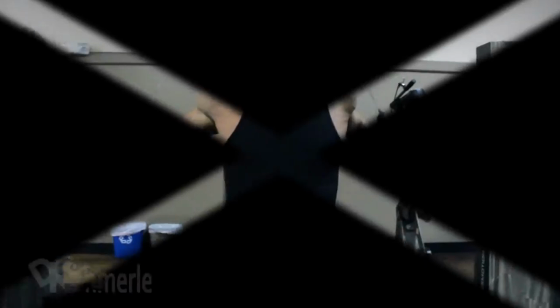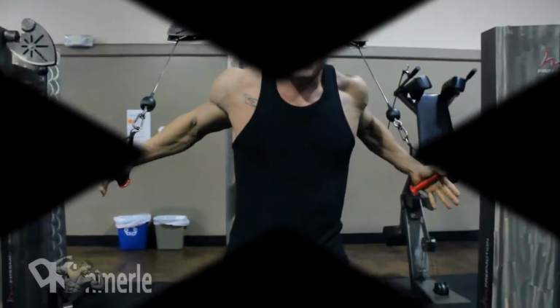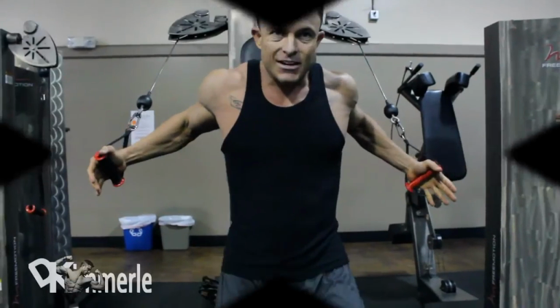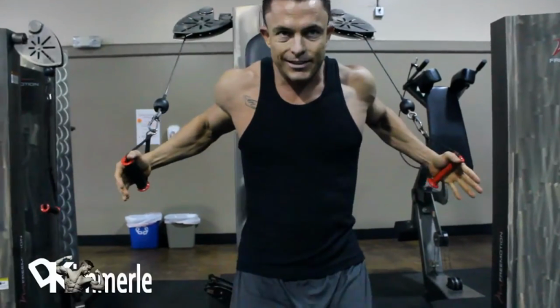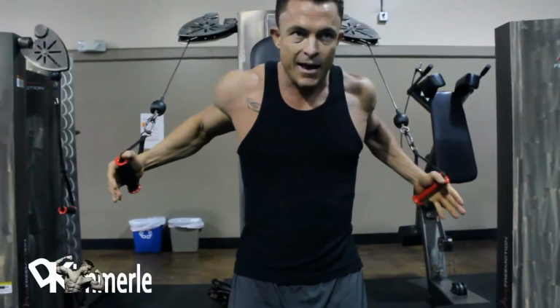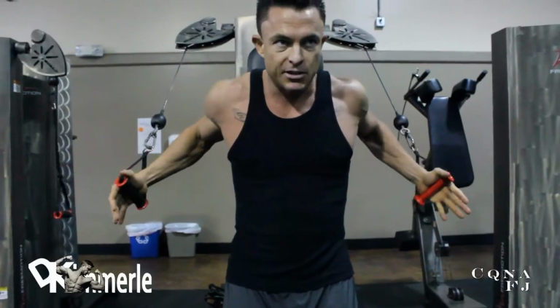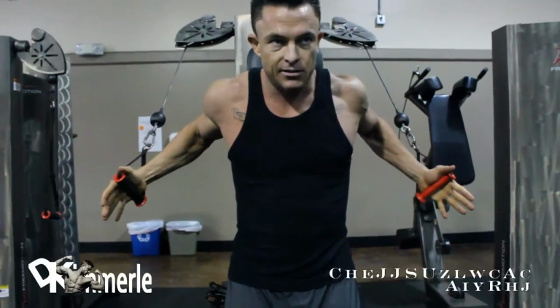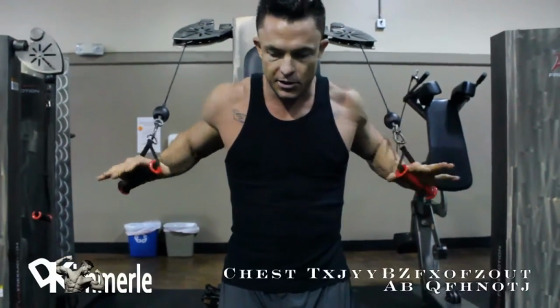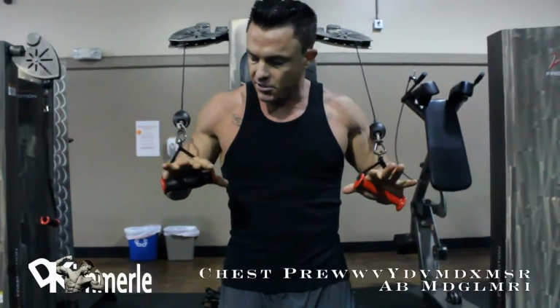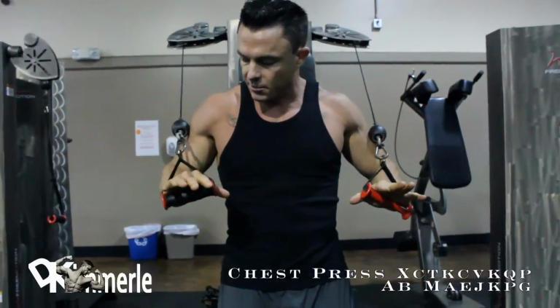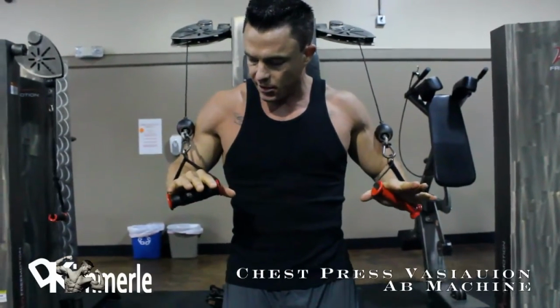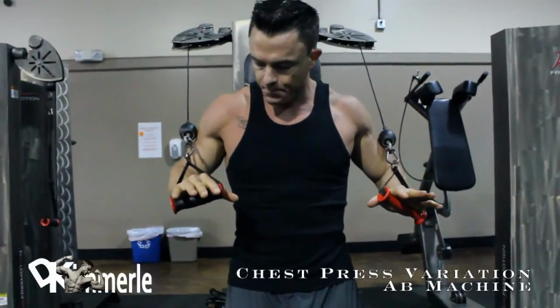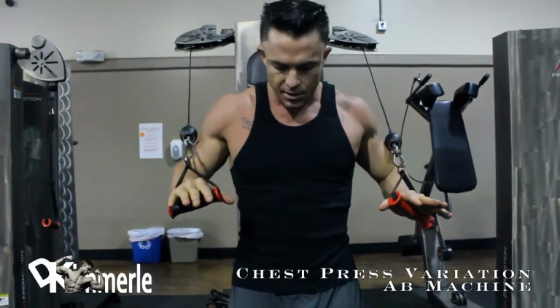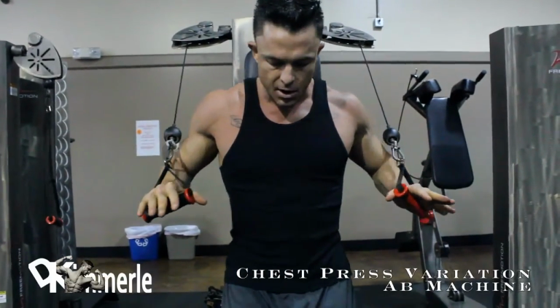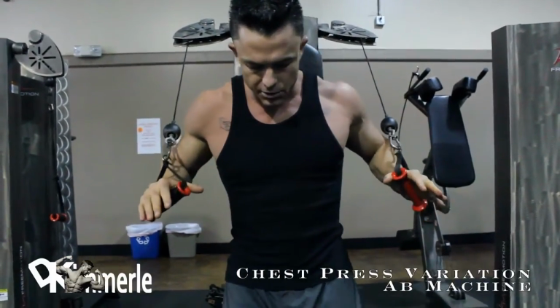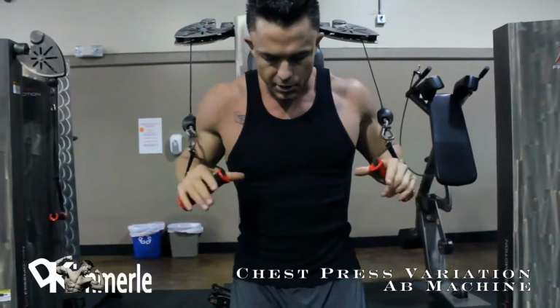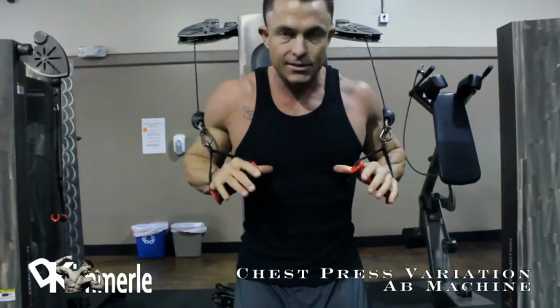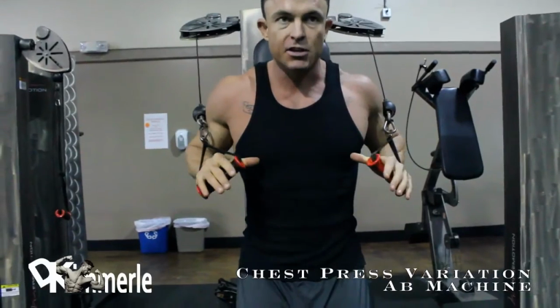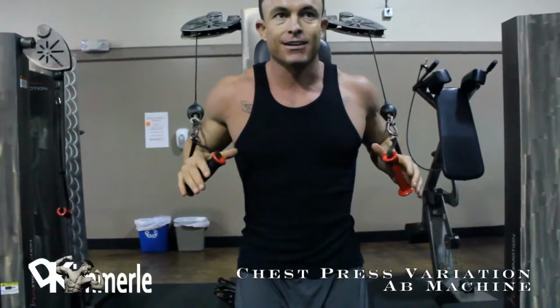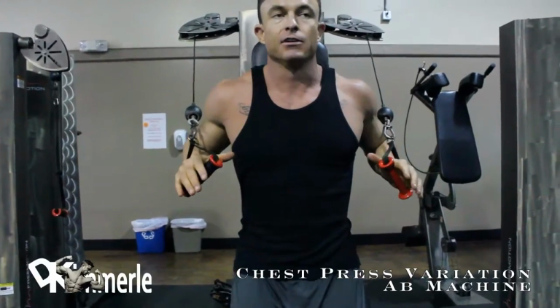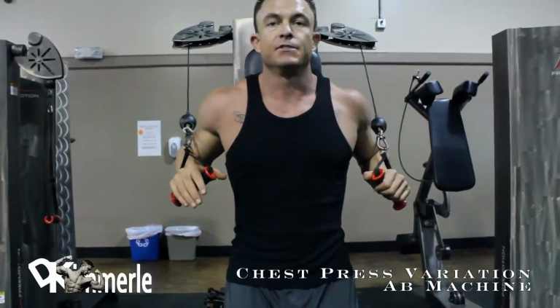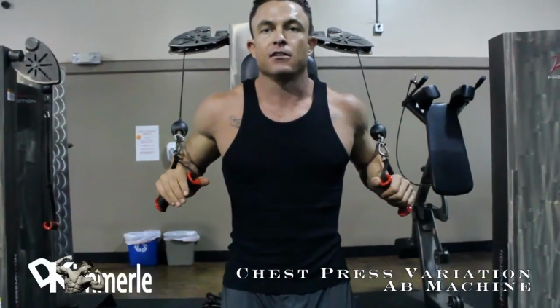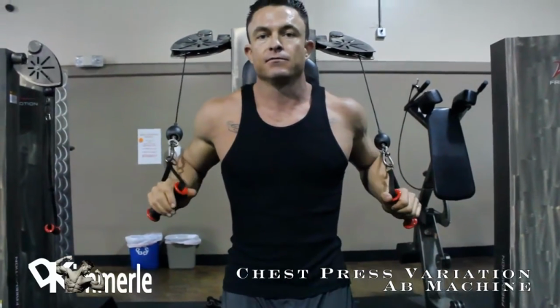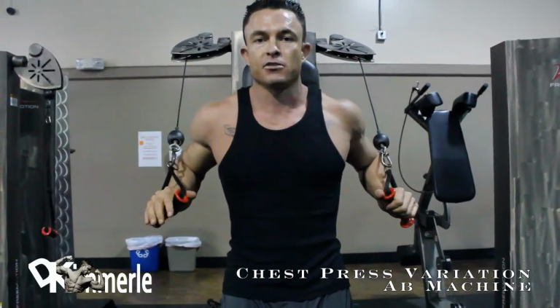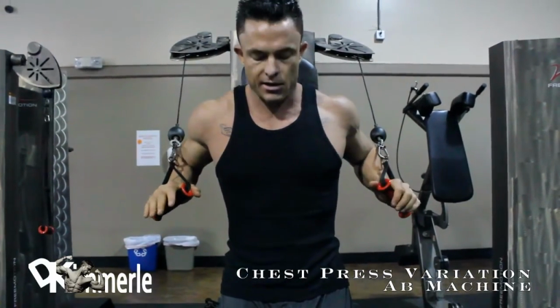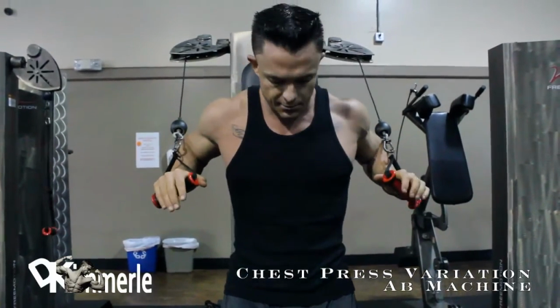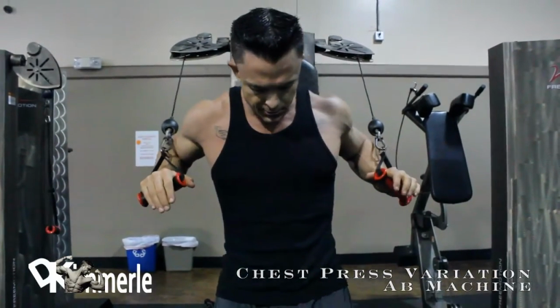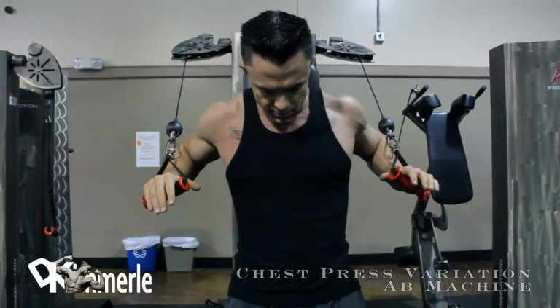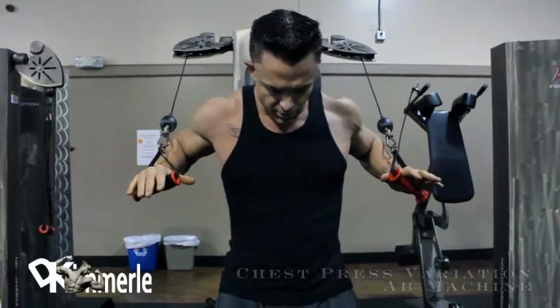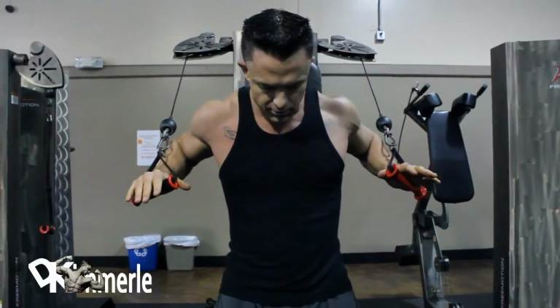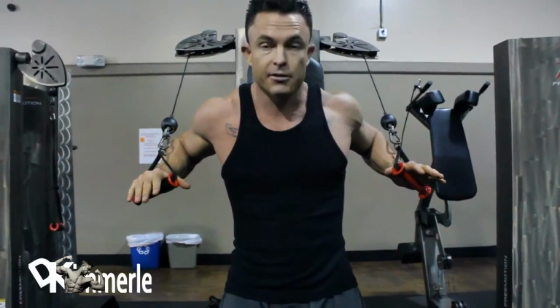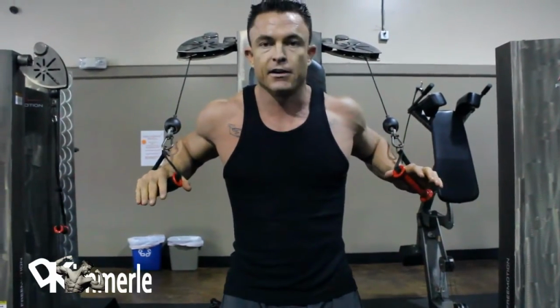This is actually an ad machine that we're going to change the grips on. We're going to do an inside chest kind of a decline, but standing up. So we modify it.